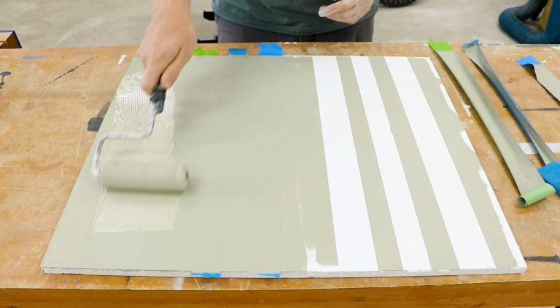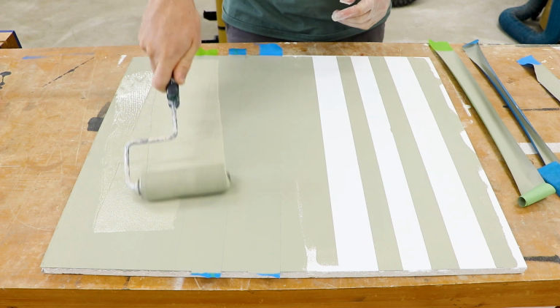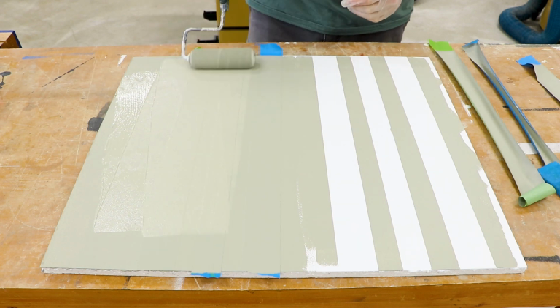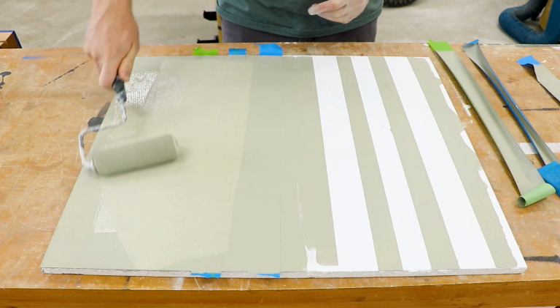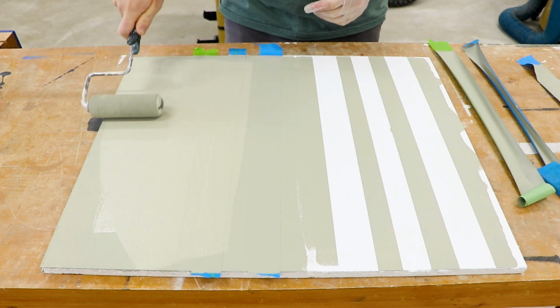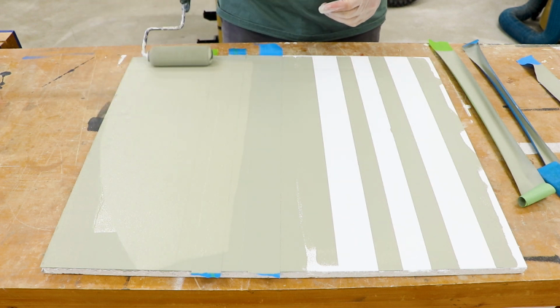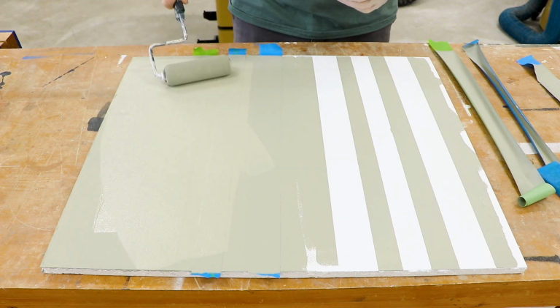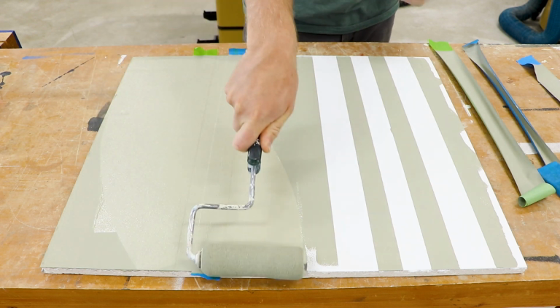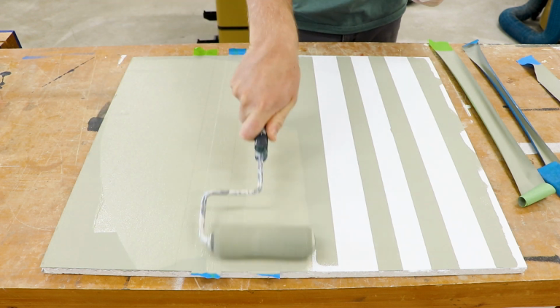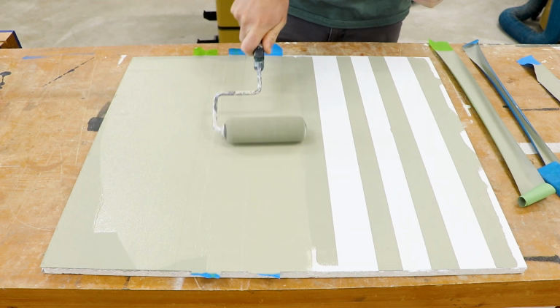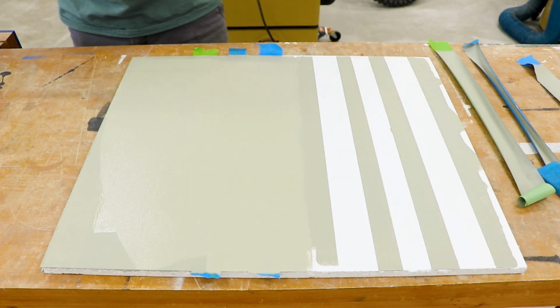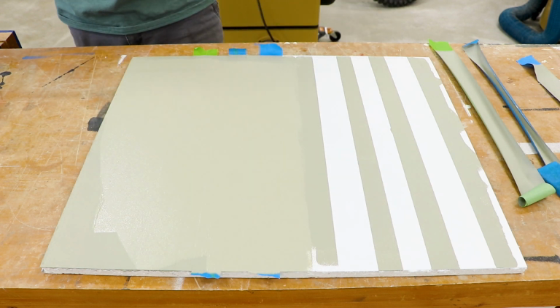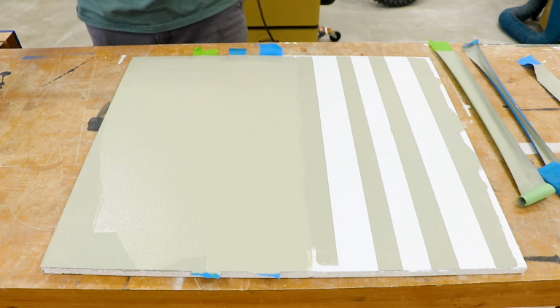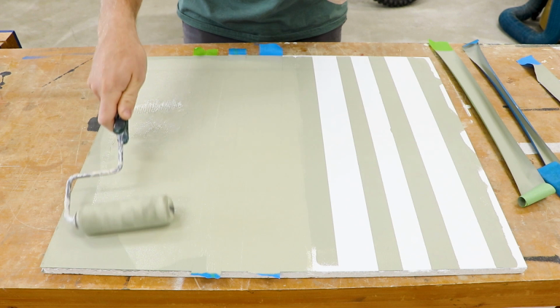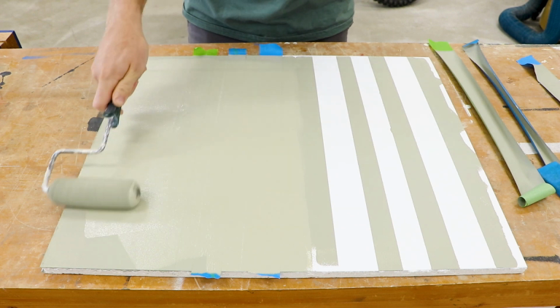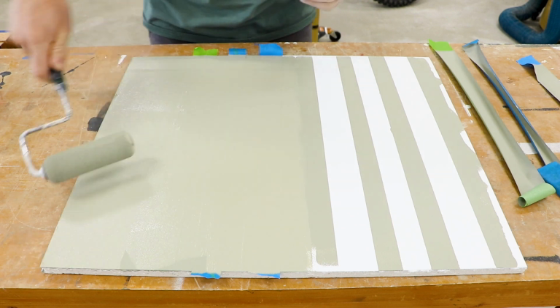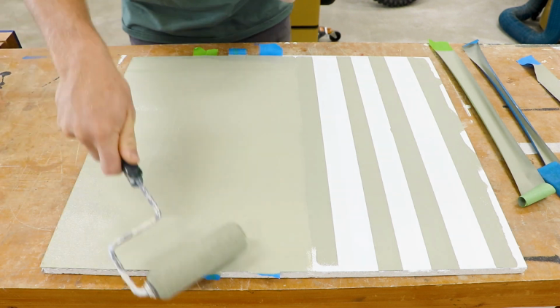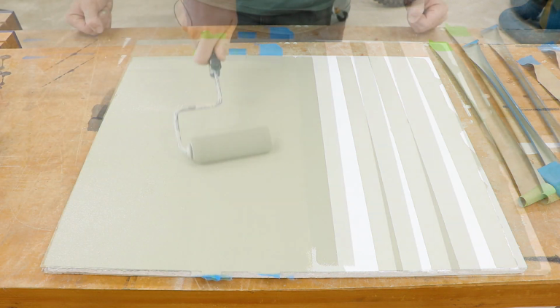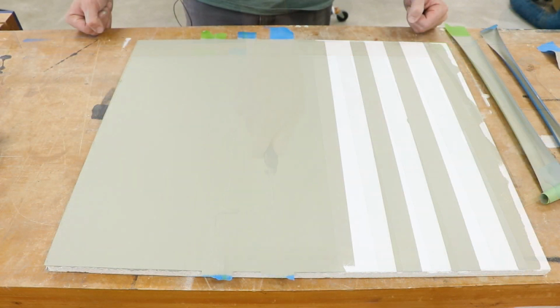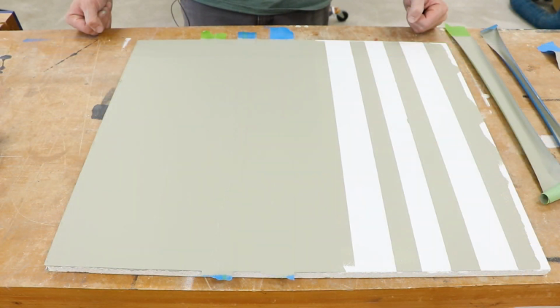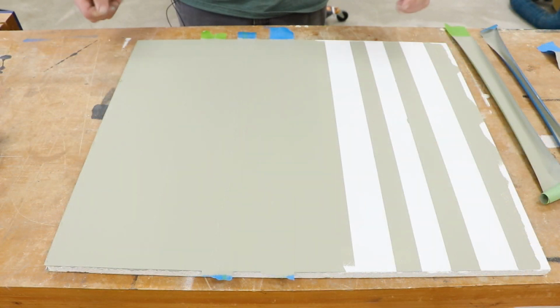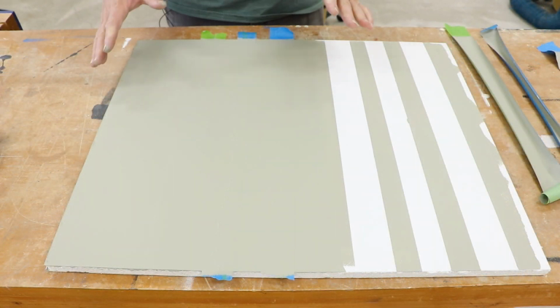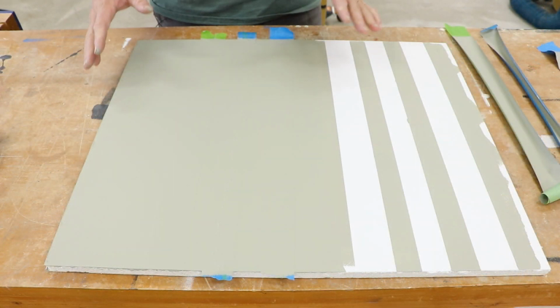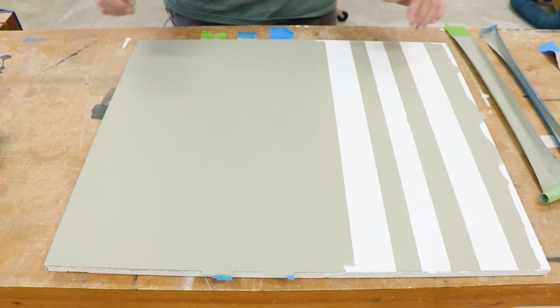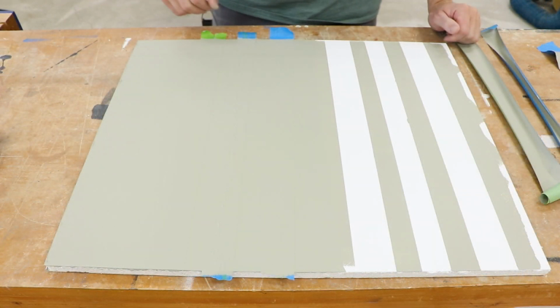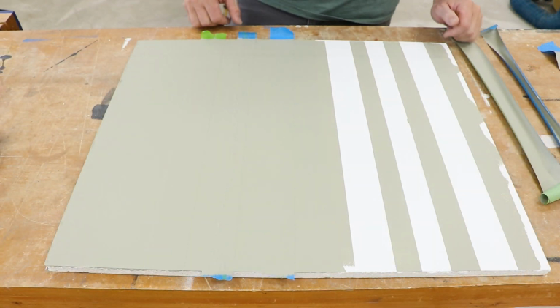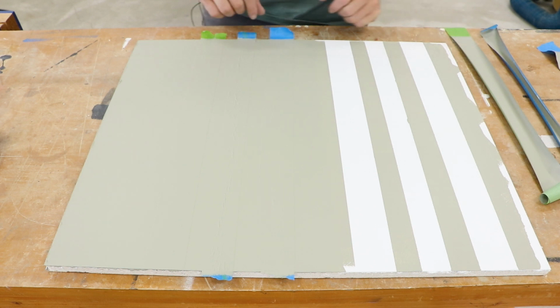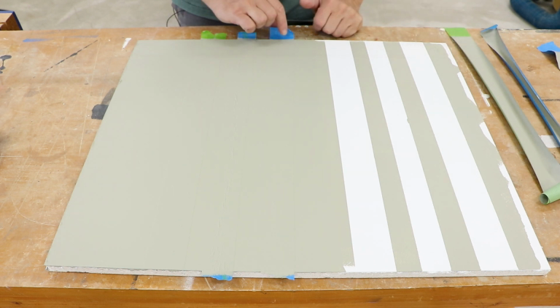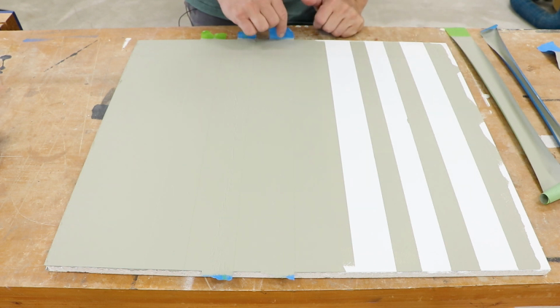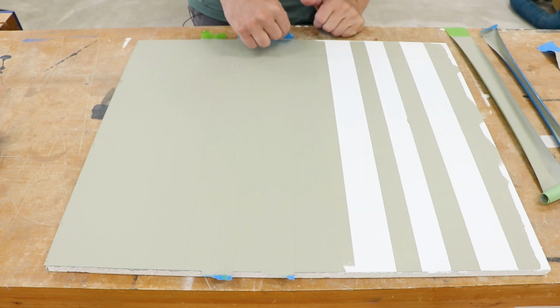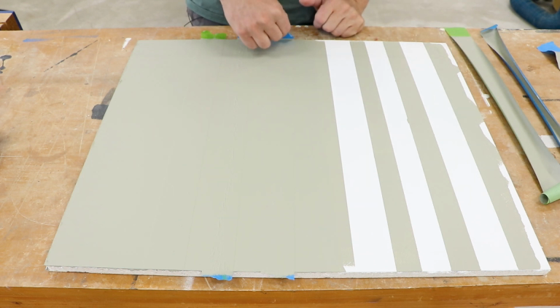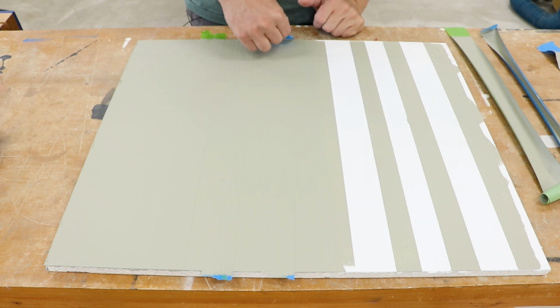It's the next day and I'm going to go ahead and apply a second coat to the heavy side. I'll let the second coat dry for about 30 minutes, then I'm going to go ahead and remove the tape now.